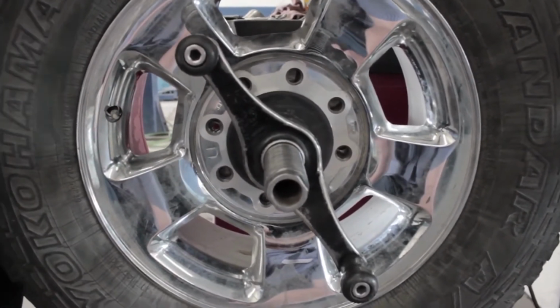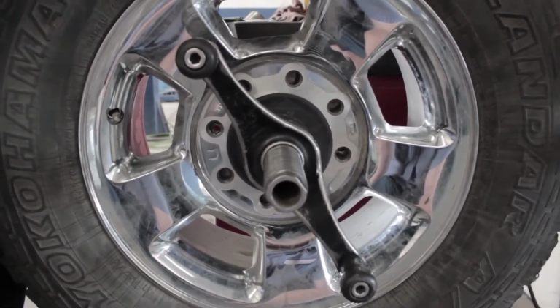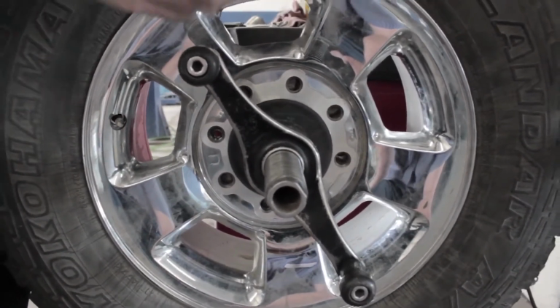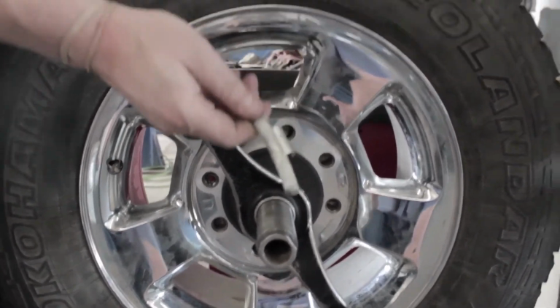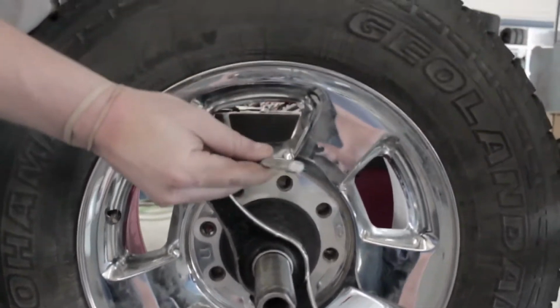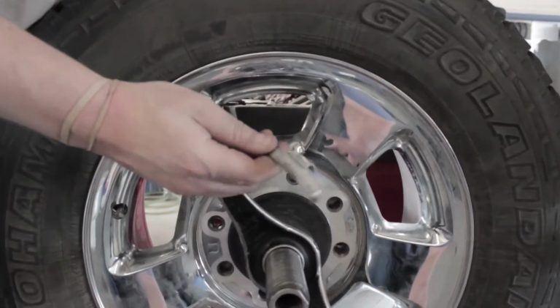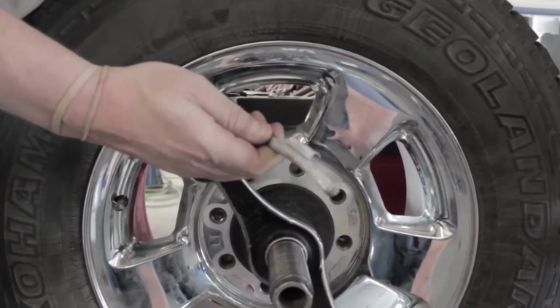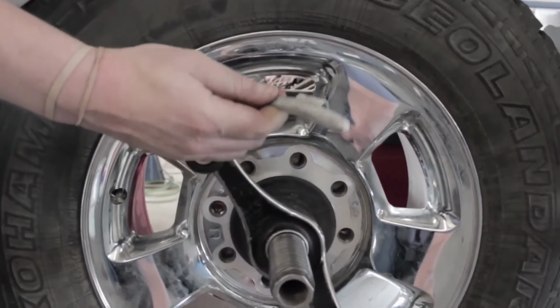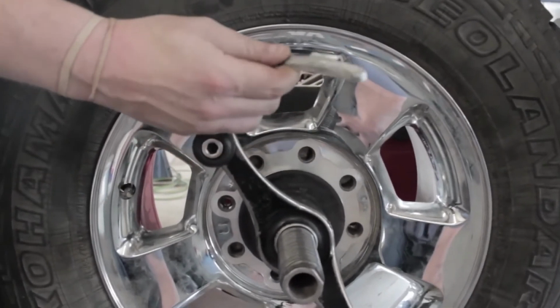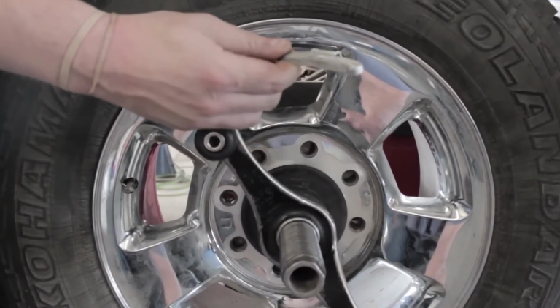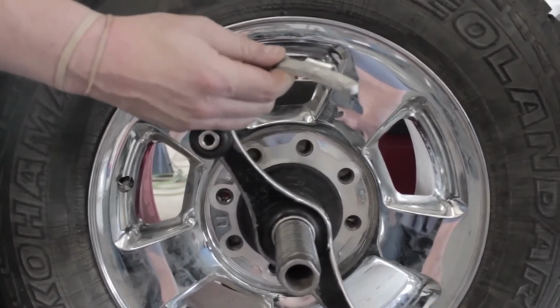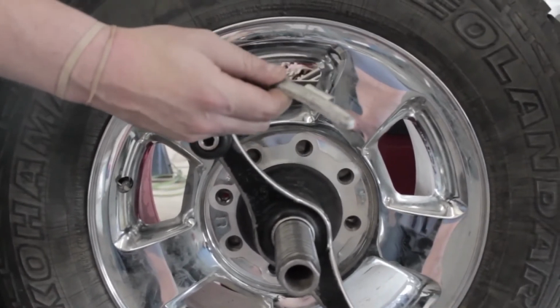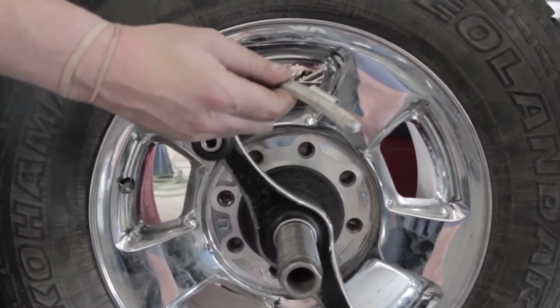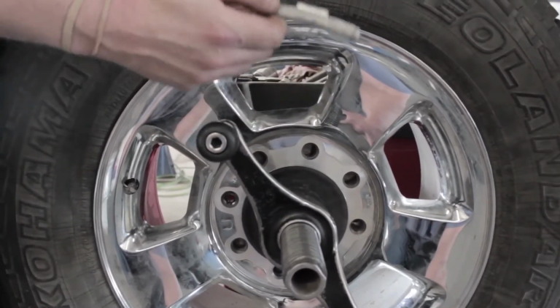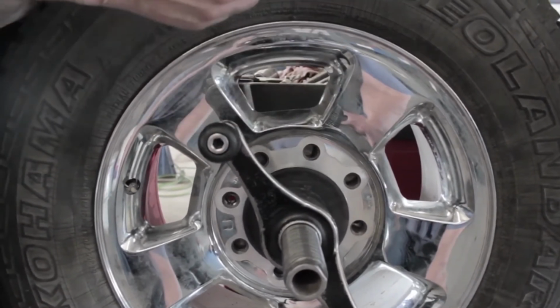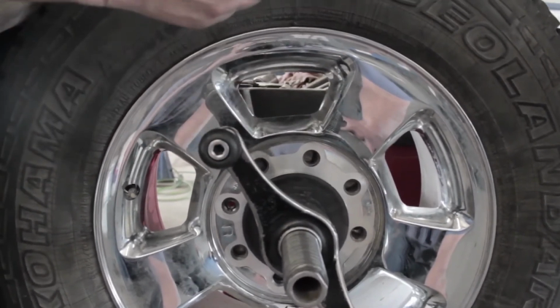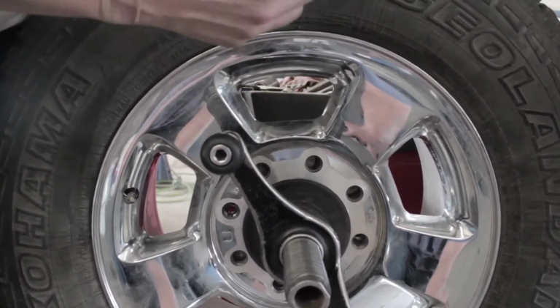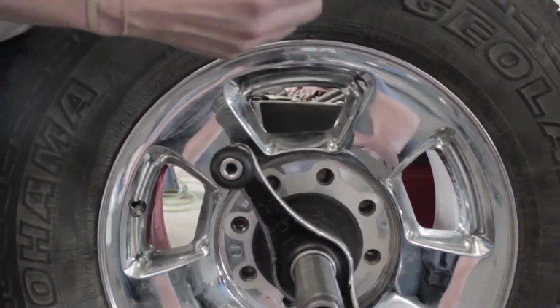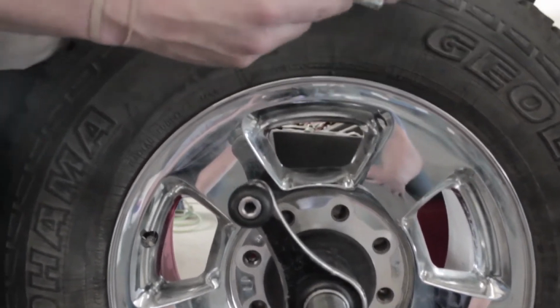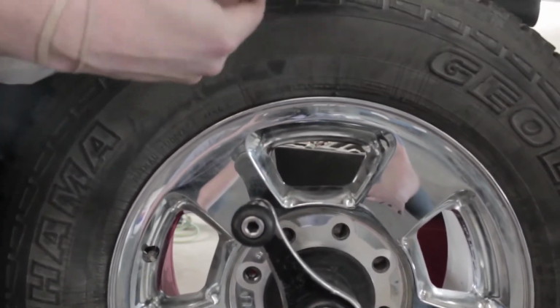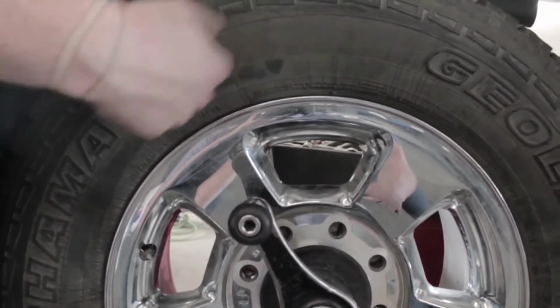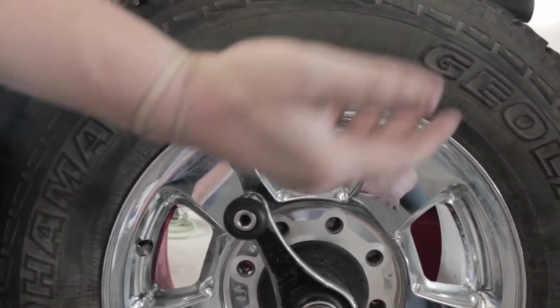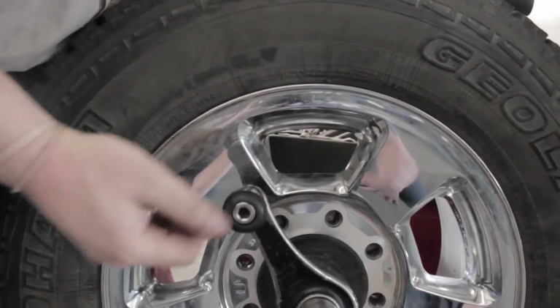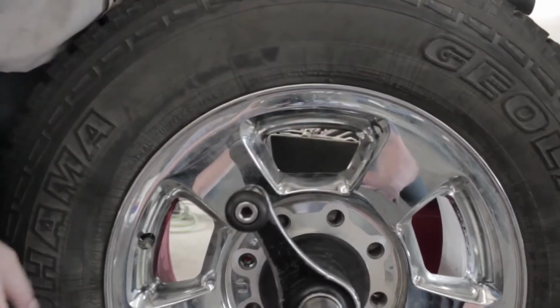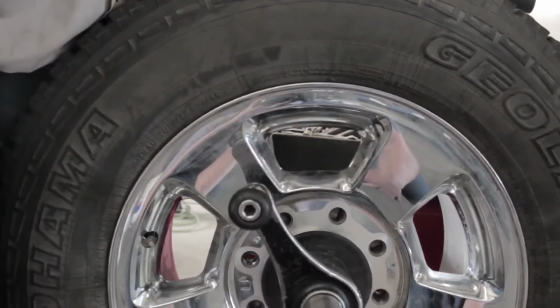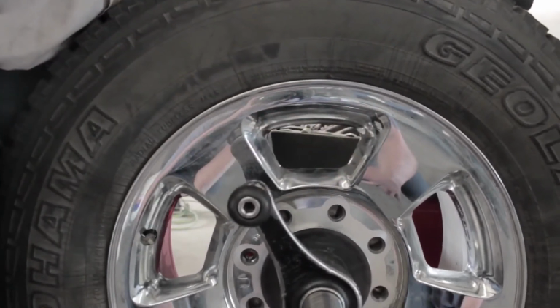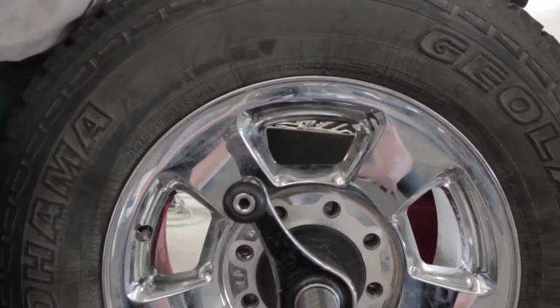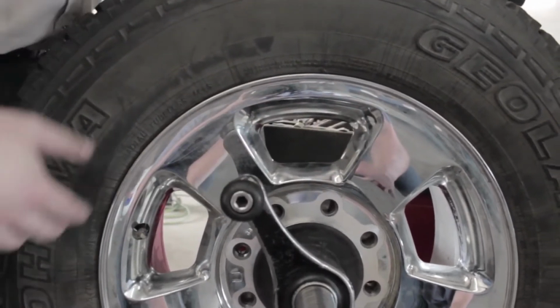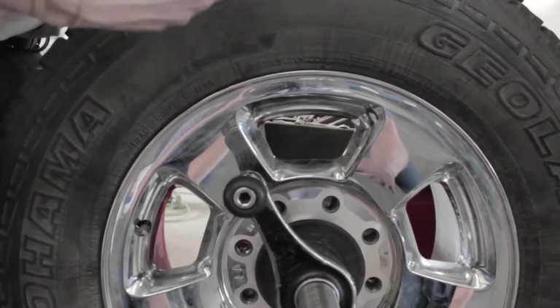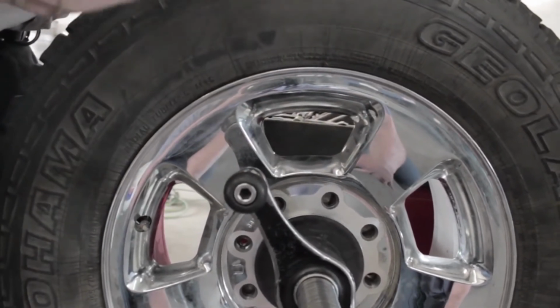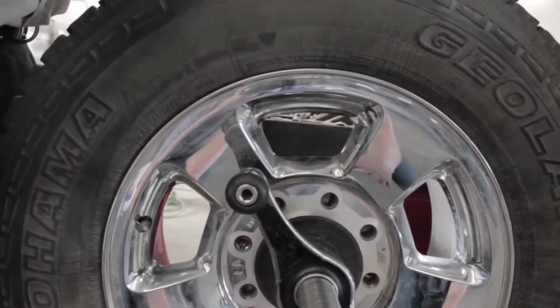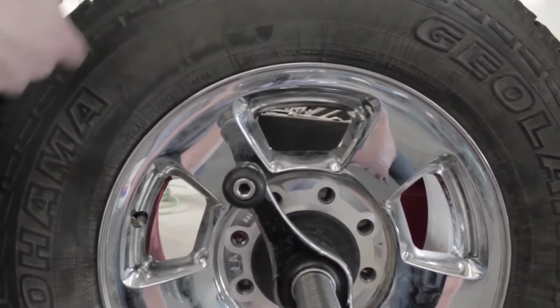Sometimes you'll see these little things. These are called weights and there are different amounts. This is a two ounce weight. There are different amounts you can put on depending on what the tire needs.